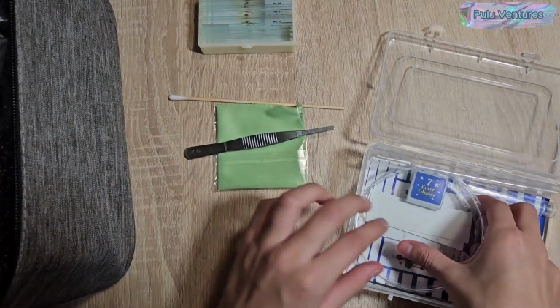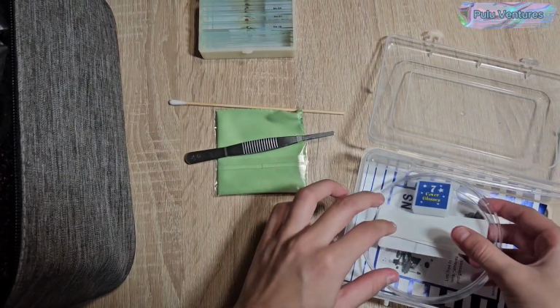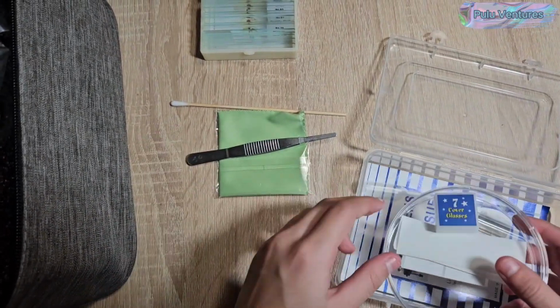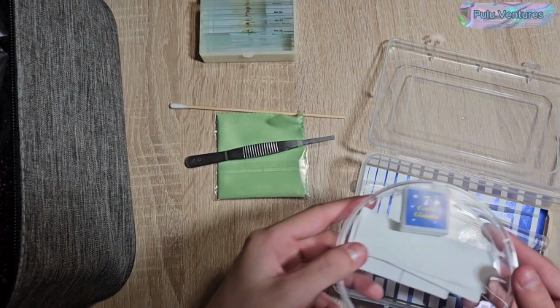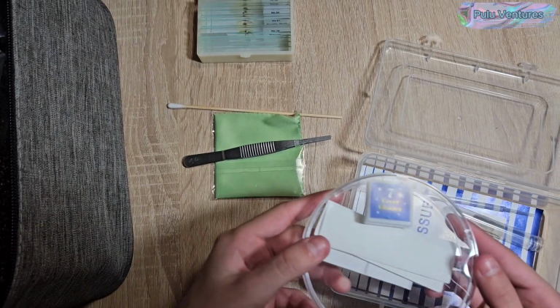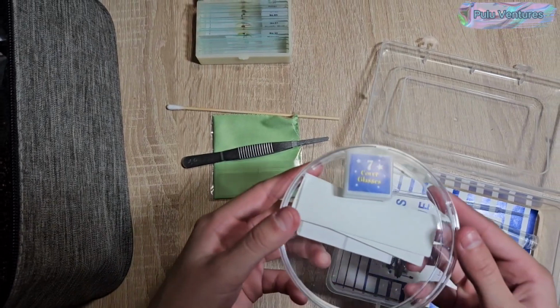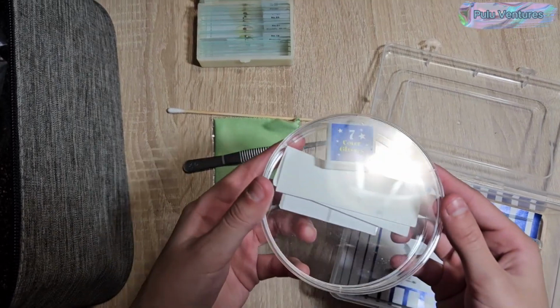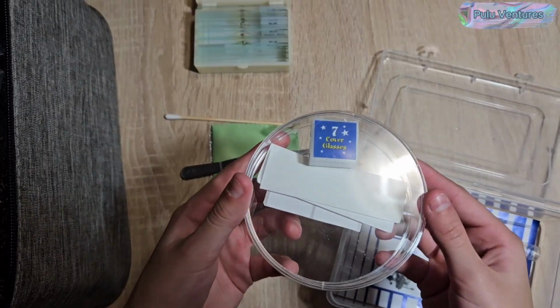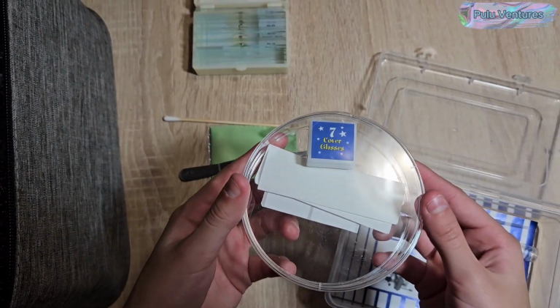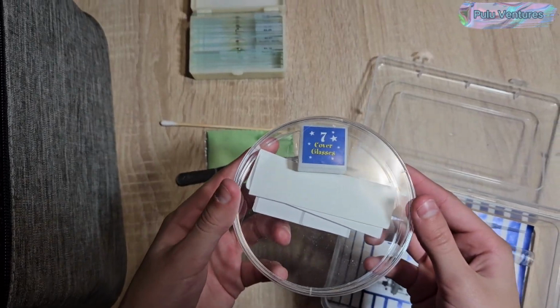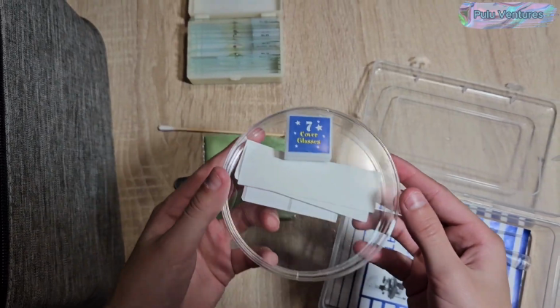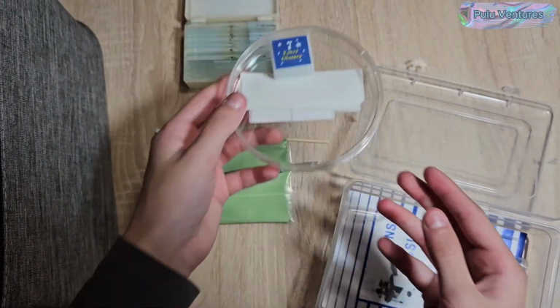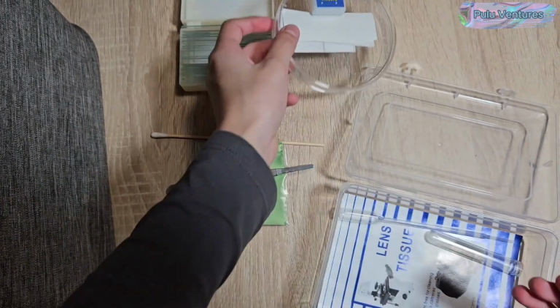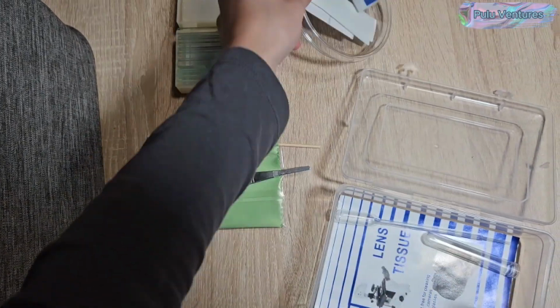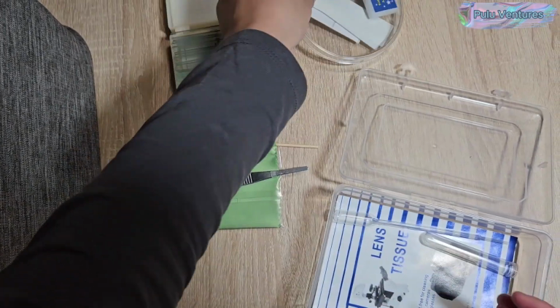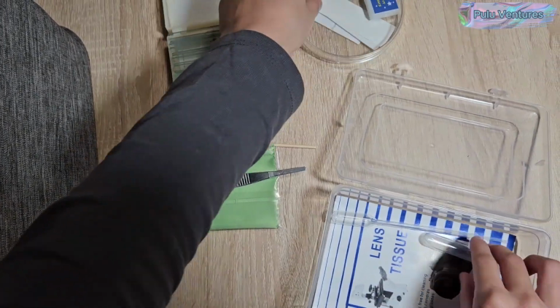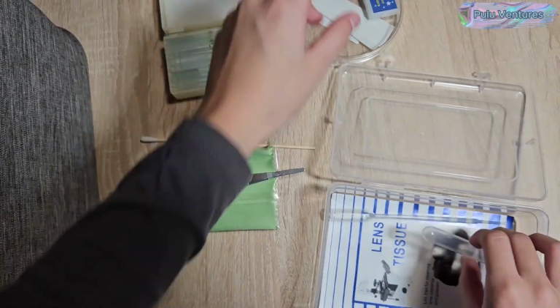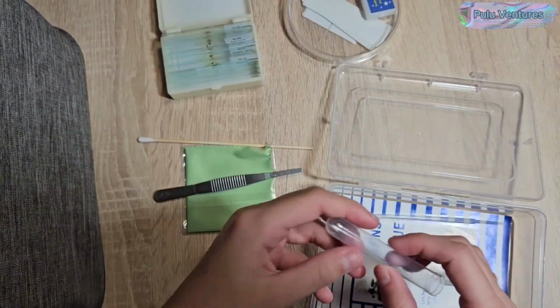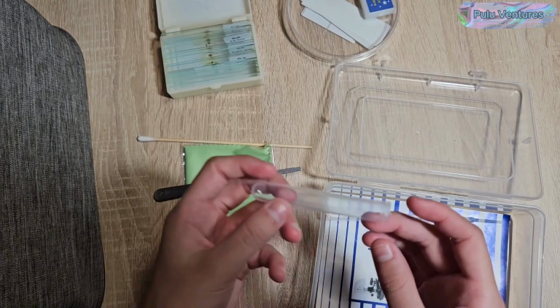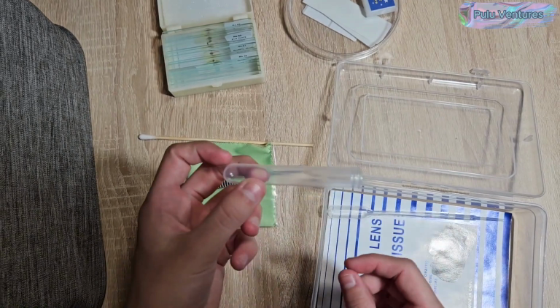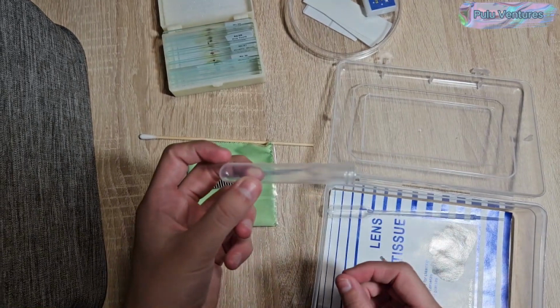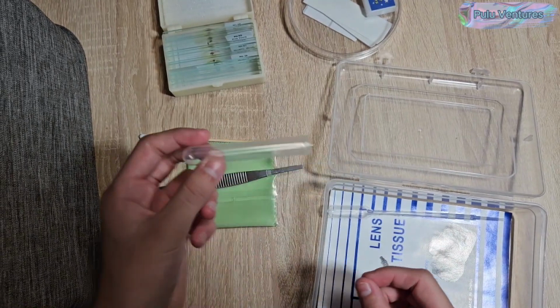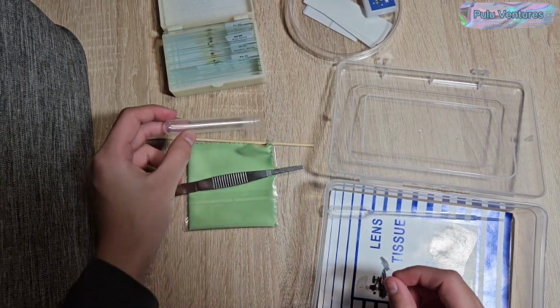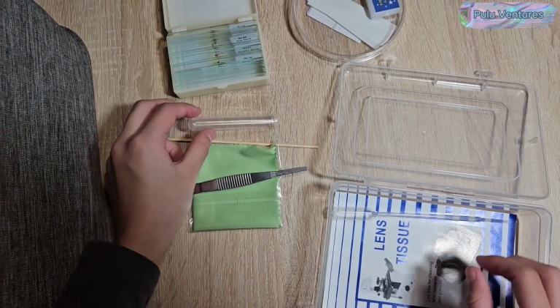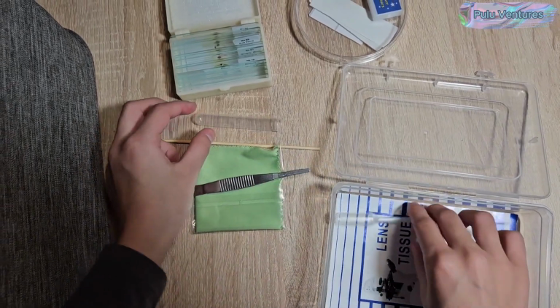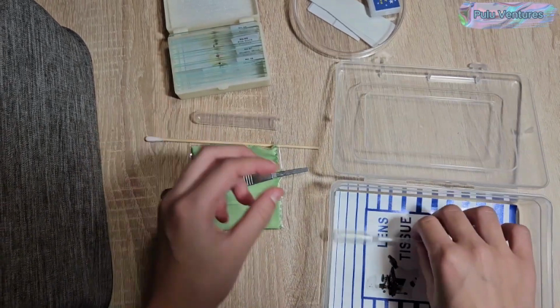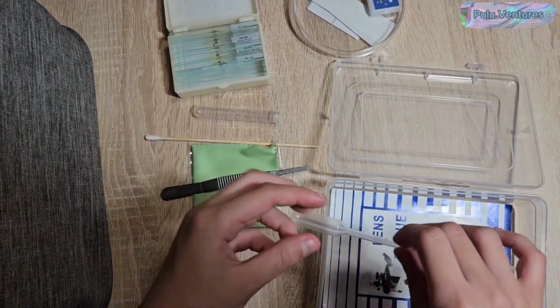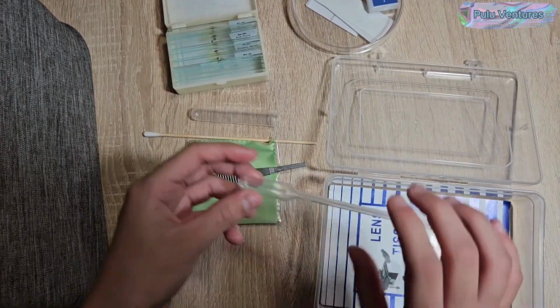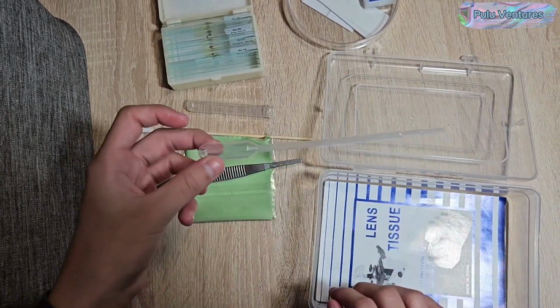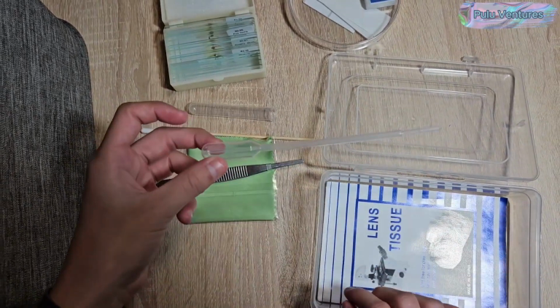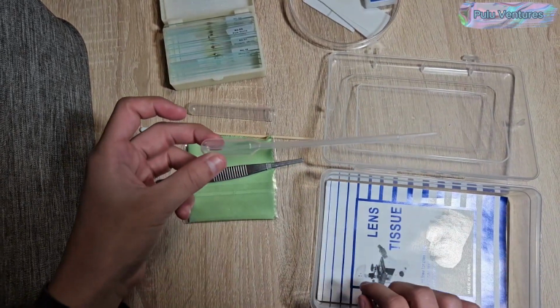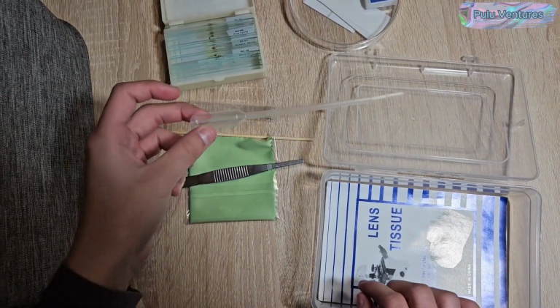Hello, we have purchased this microscope and we are going to see how it works. It comes in a very useful and protective case with the following accessories. The slides in four boxes were purchased separately.